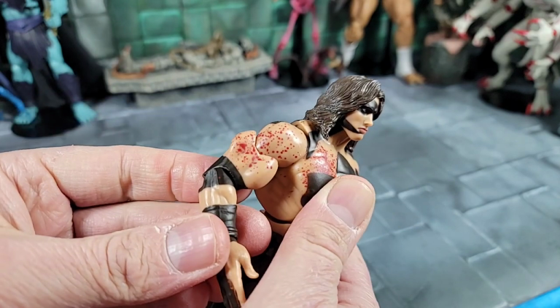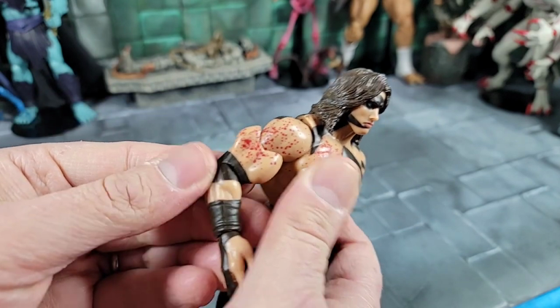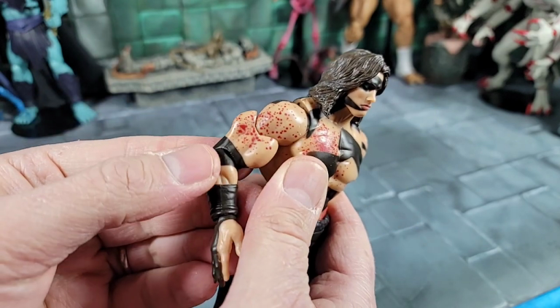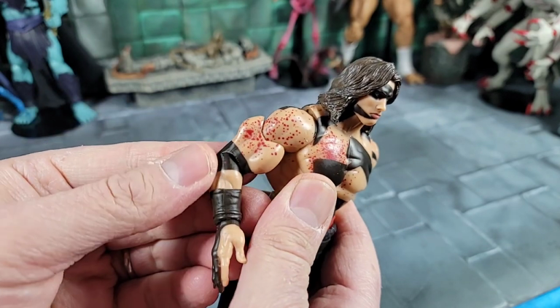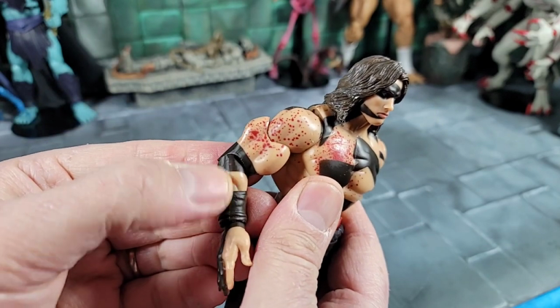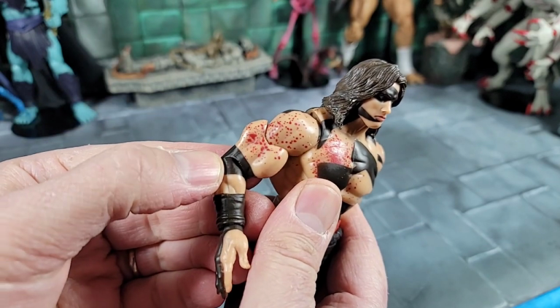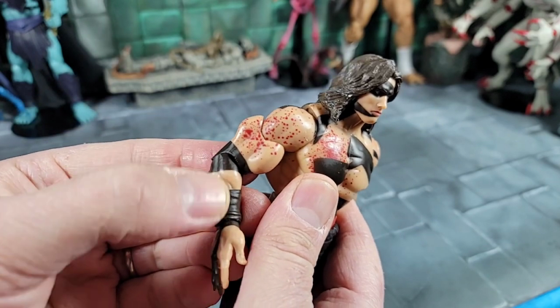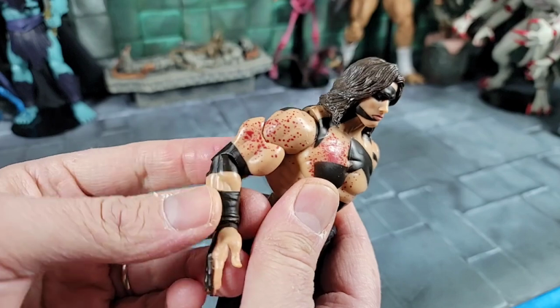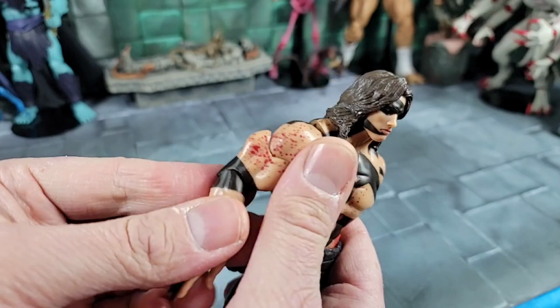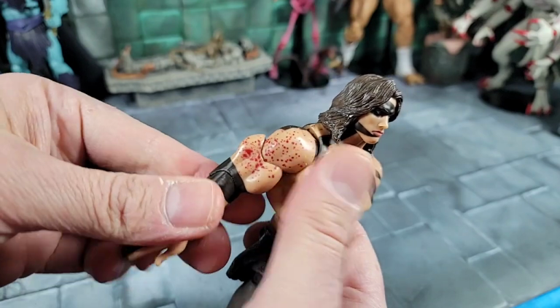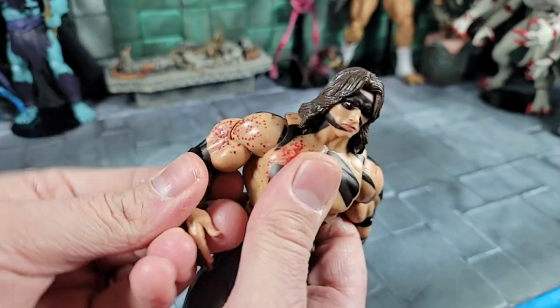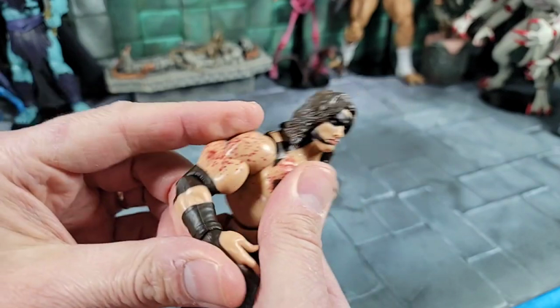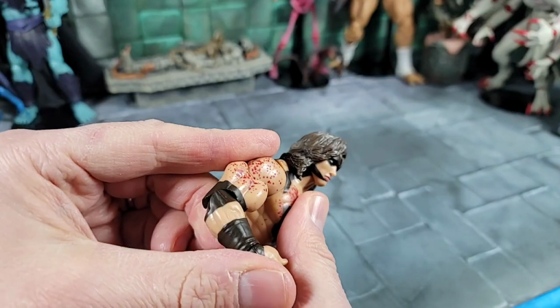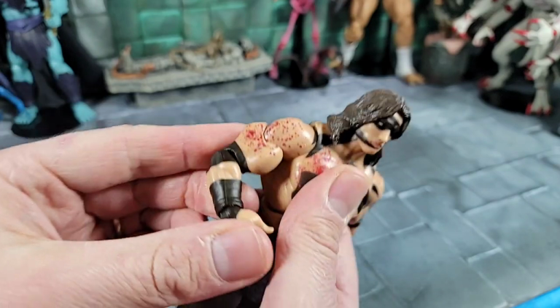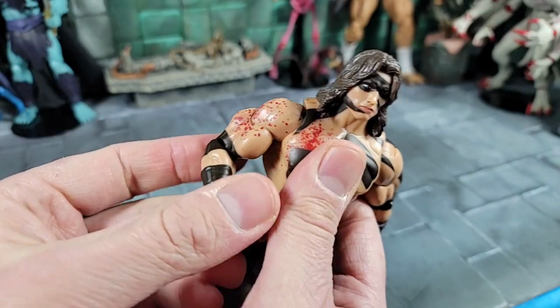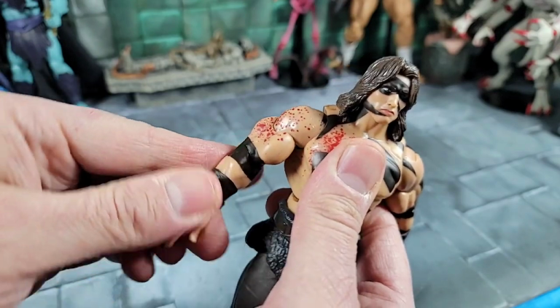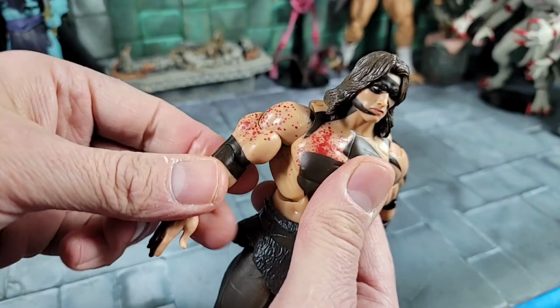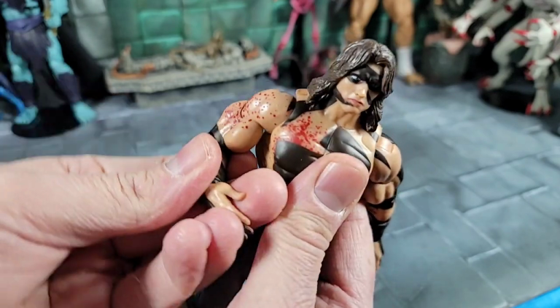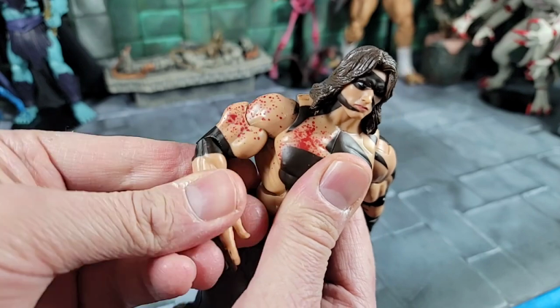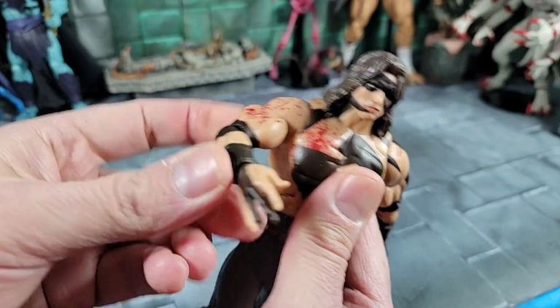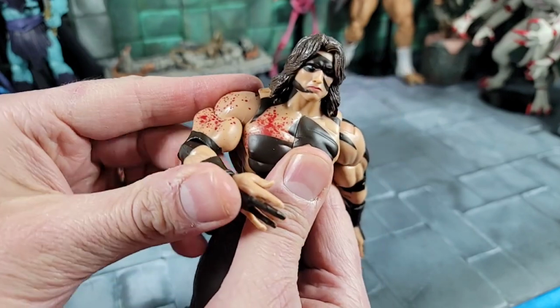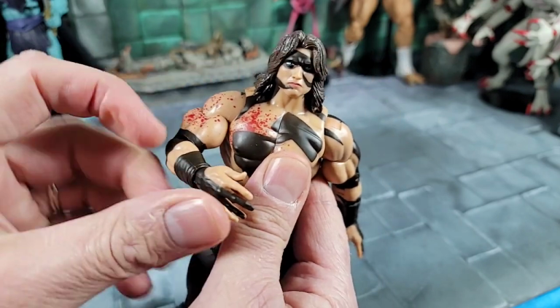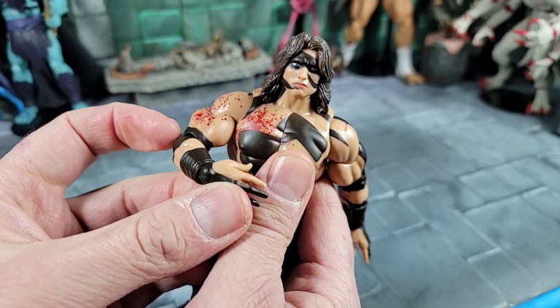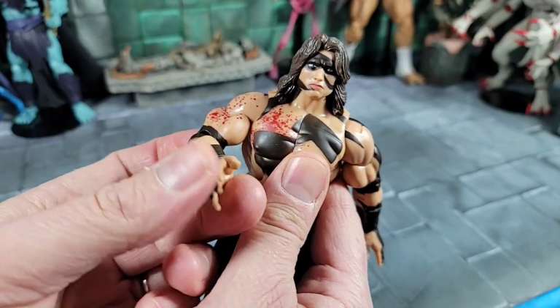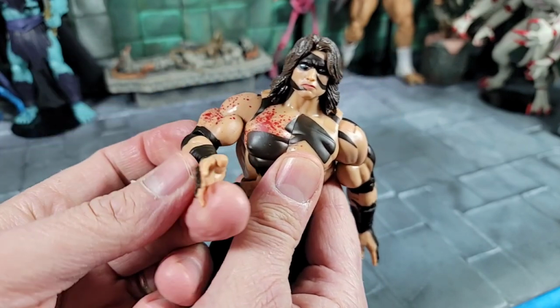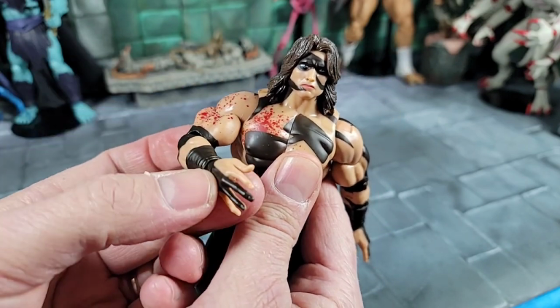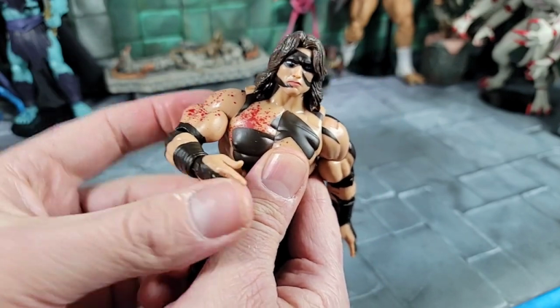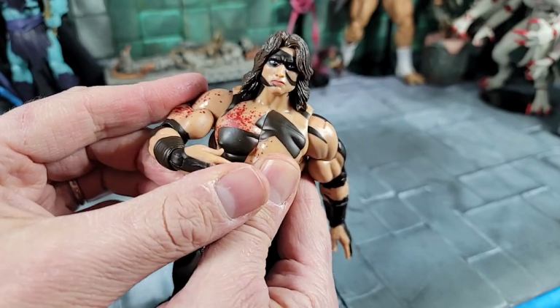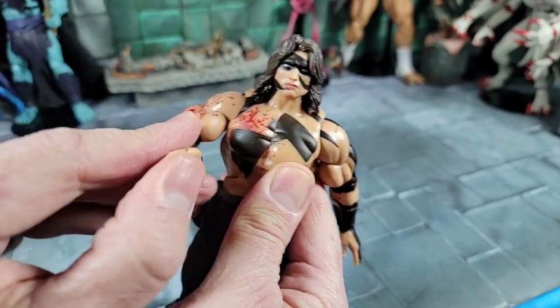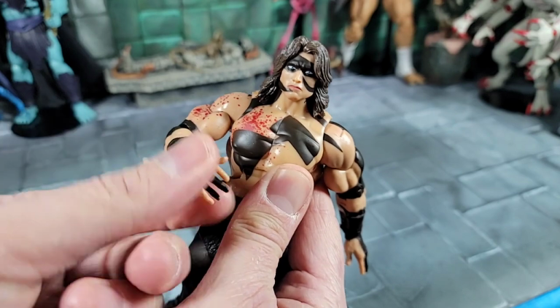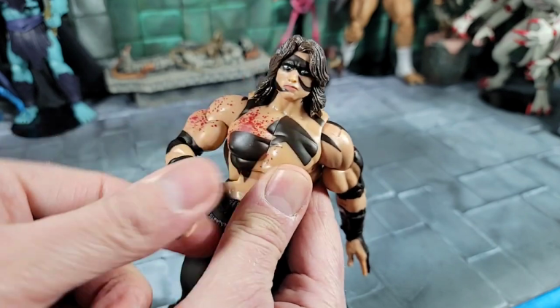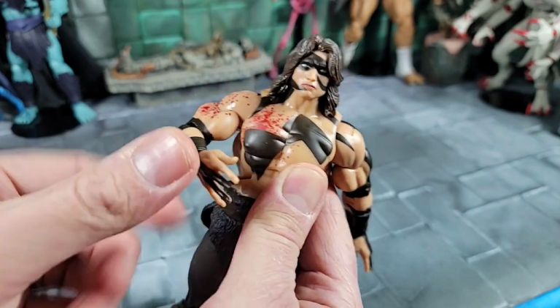What's interesting is it has pinless joints in the elbows — that's pretty cool — but it's just a ratchet joint, so it only goes back and forward. We also have a ratchet joint in the wrist, going in and out, and it can spin as well.